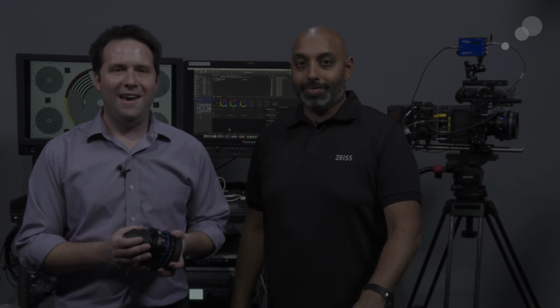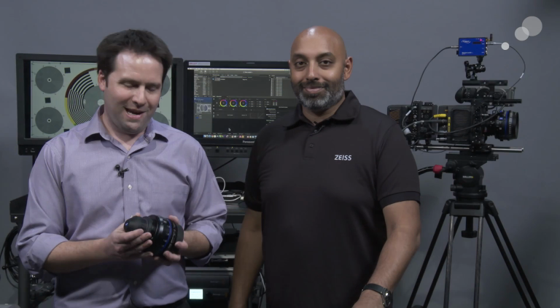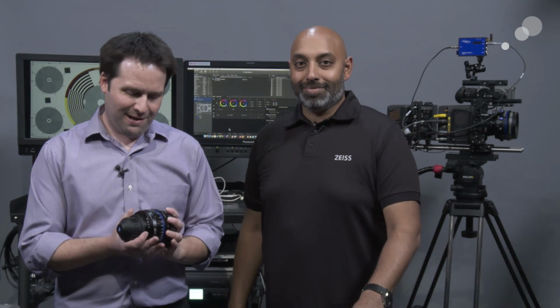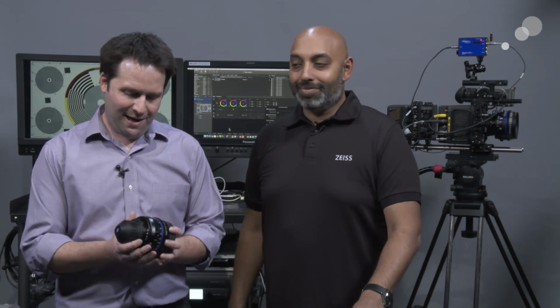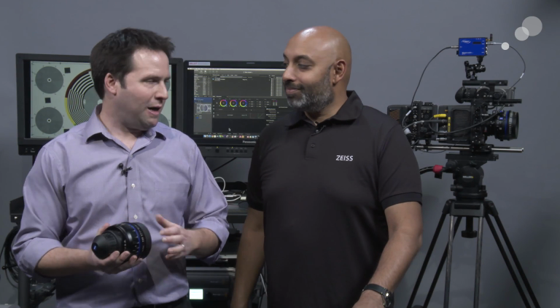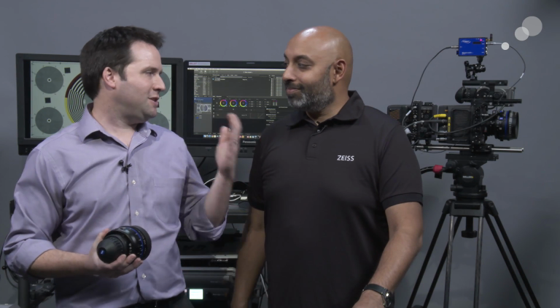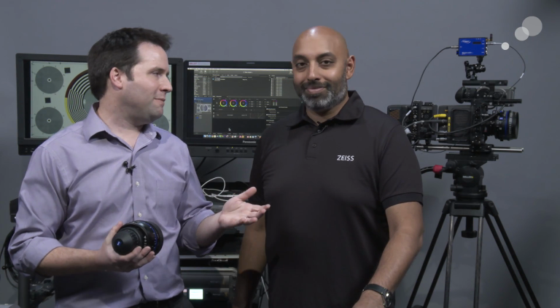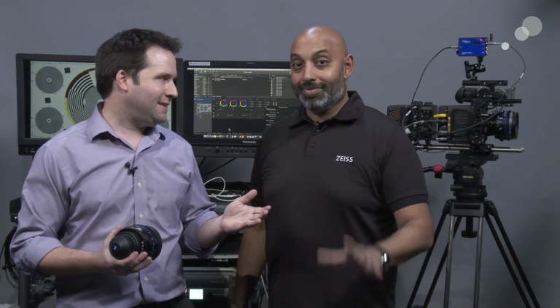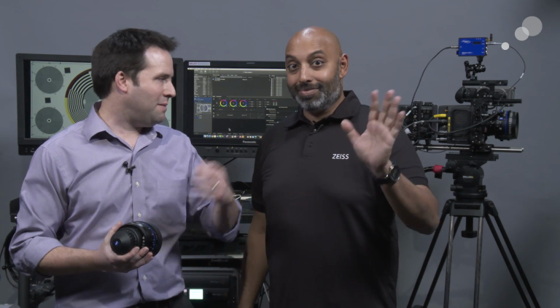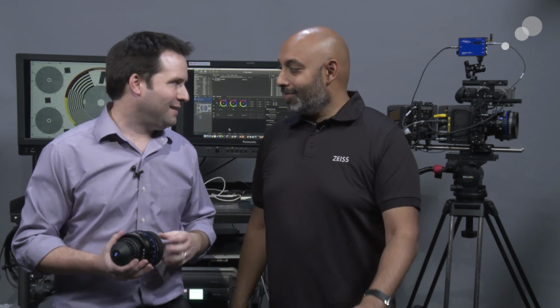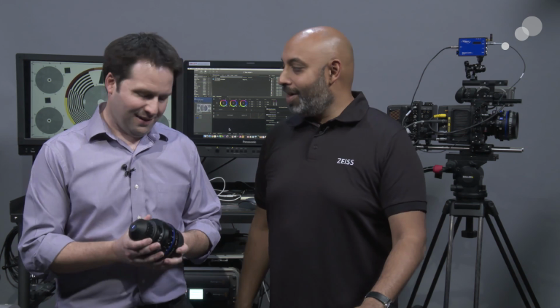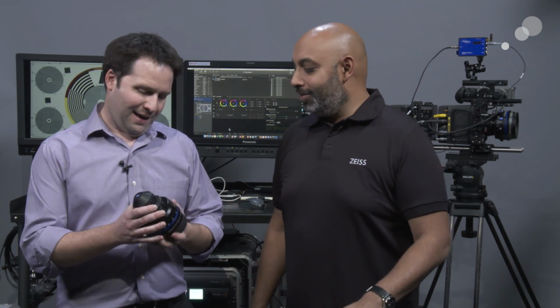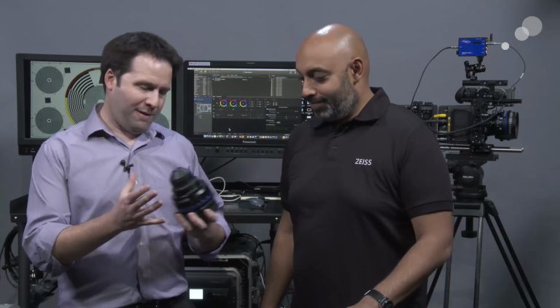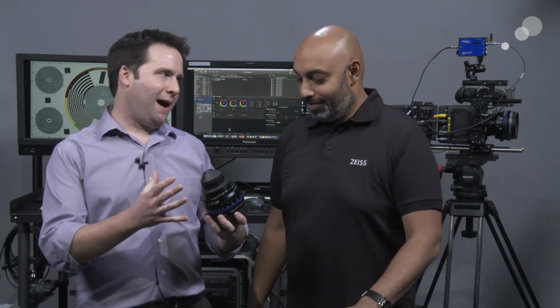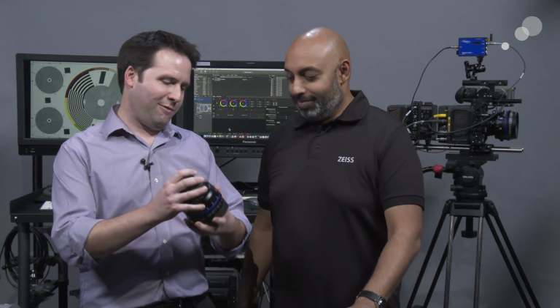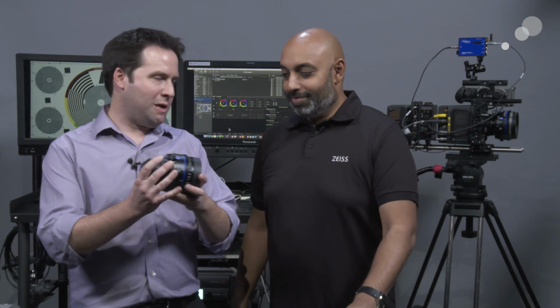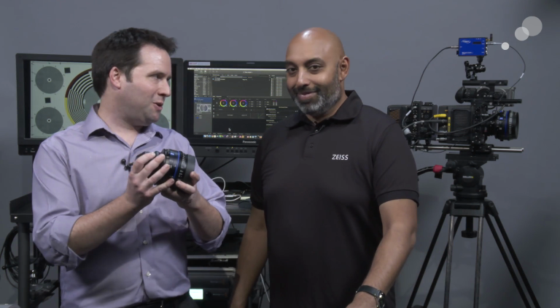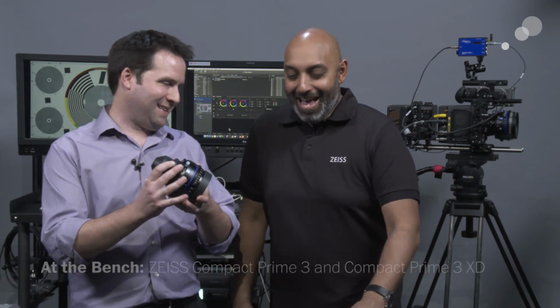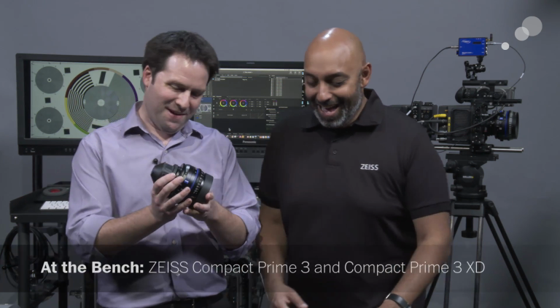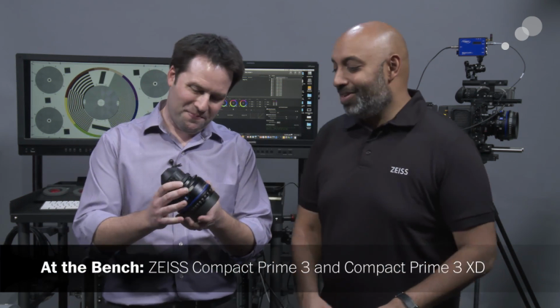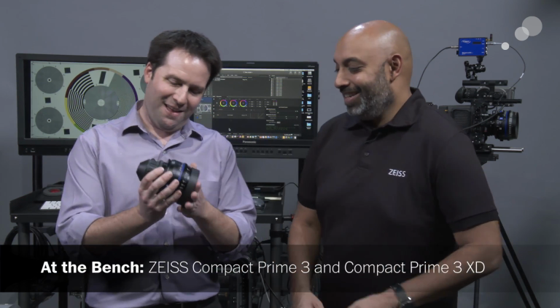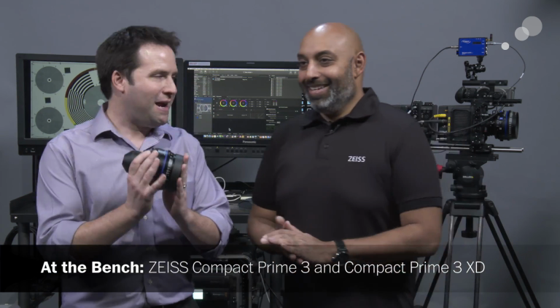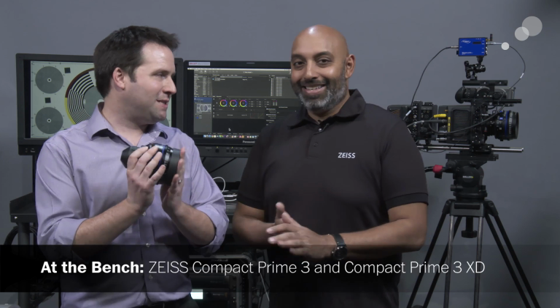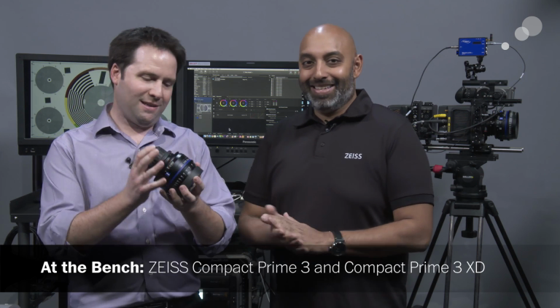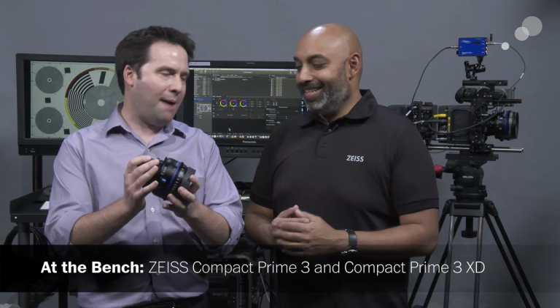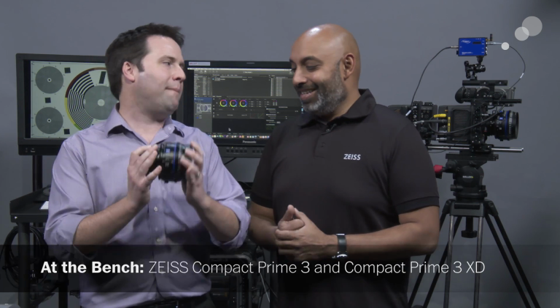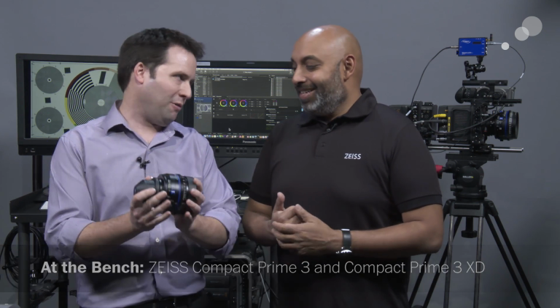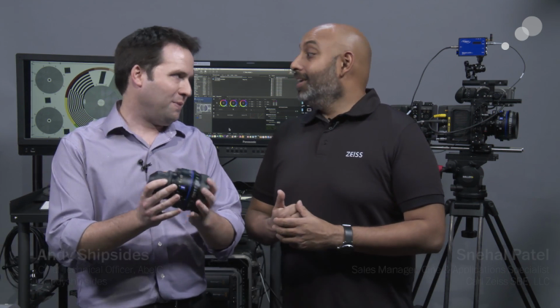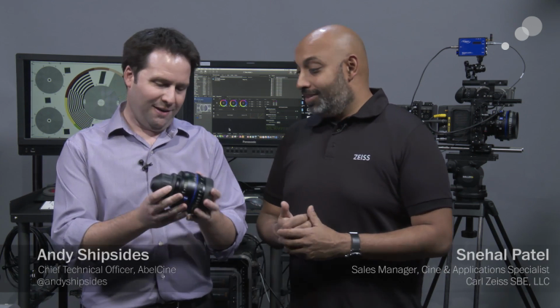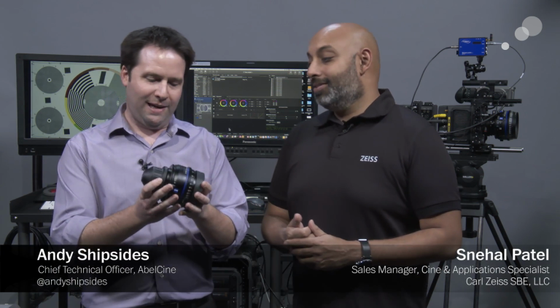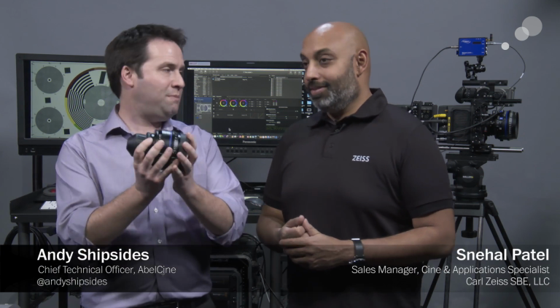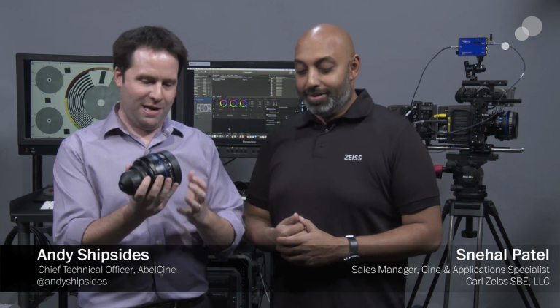Hey everyone, Andy here, and today I'm joined by Cheneal from Zeiss. Thanks for calling by. Oh, thanks for having me, Andy. I love having you by and I love it even more when you bring new toys. This is the brand new Zeiss Compact Prime 3. I'm very excited to have the CP3 here.